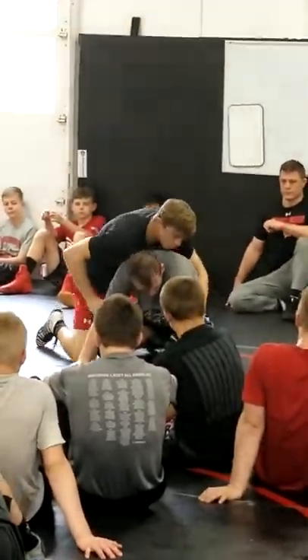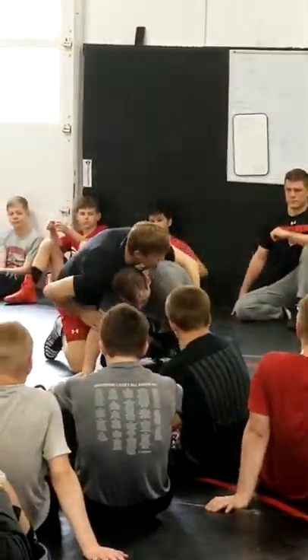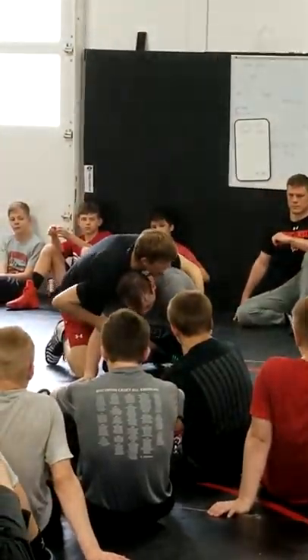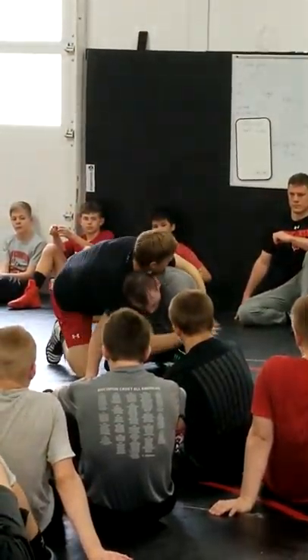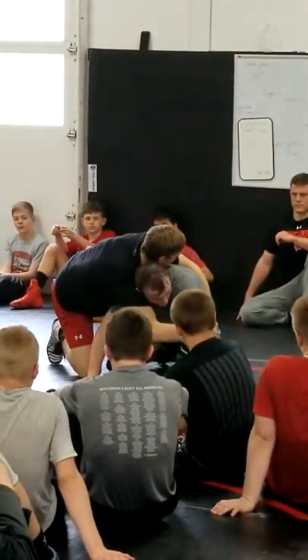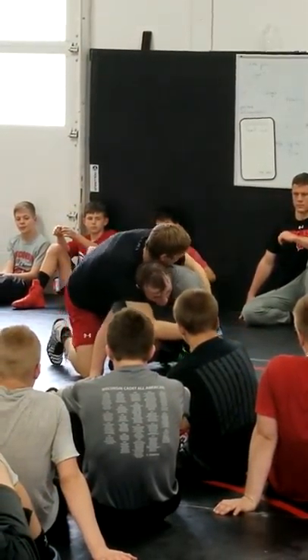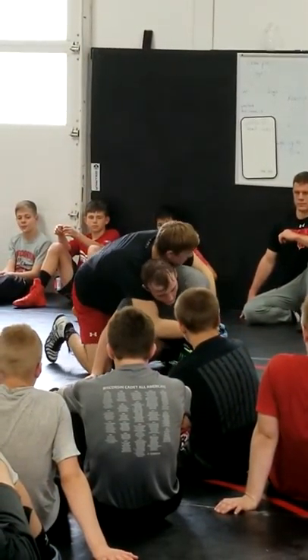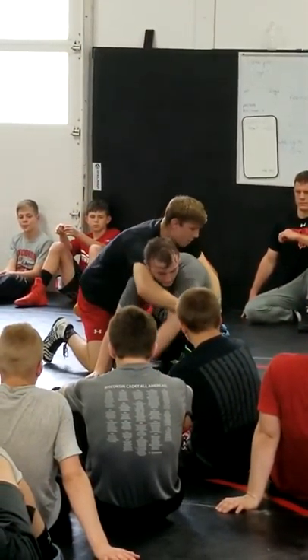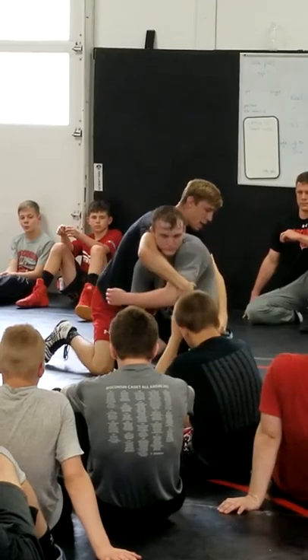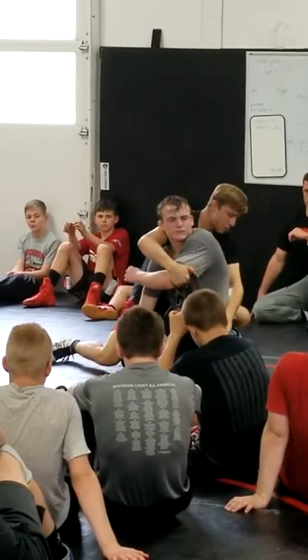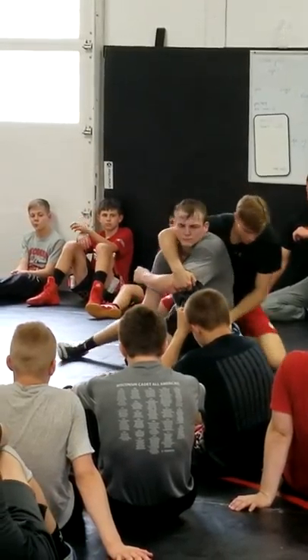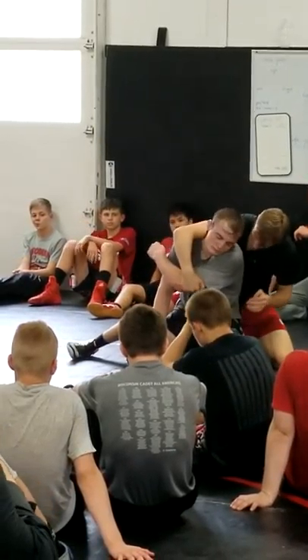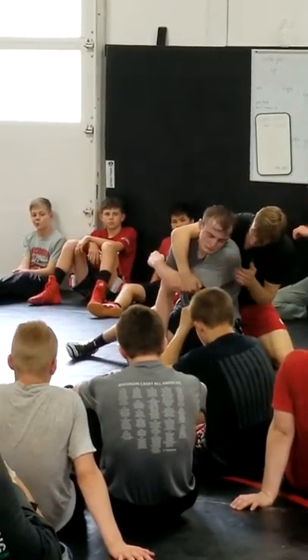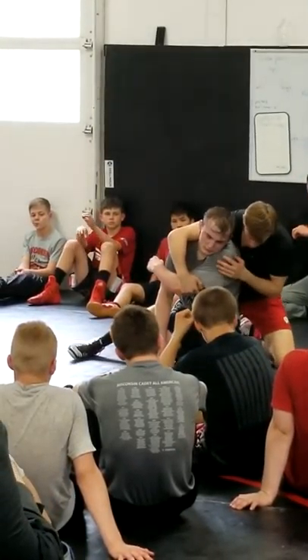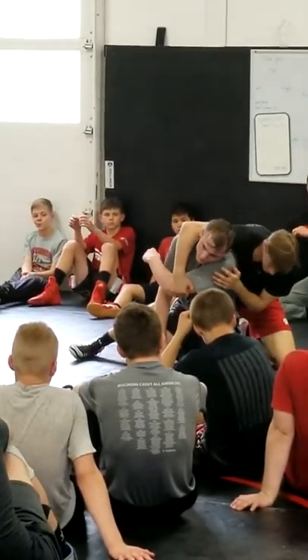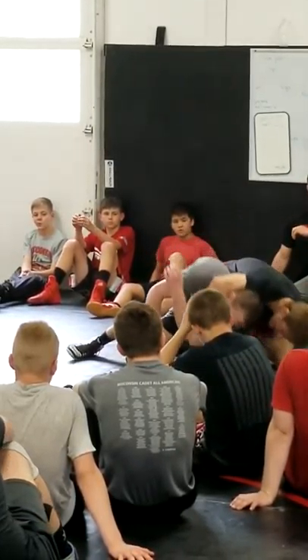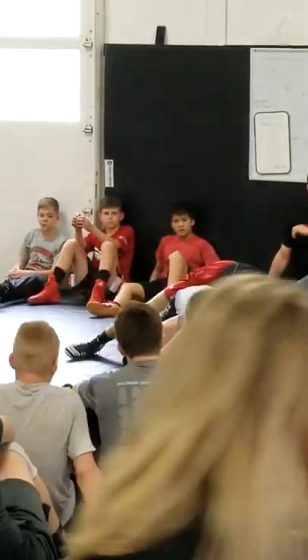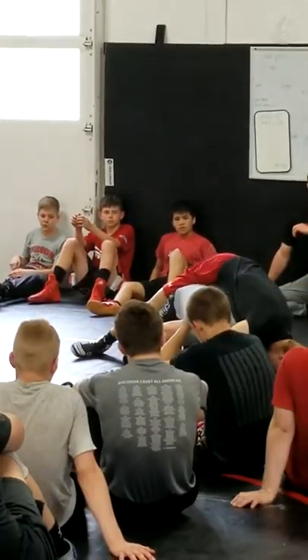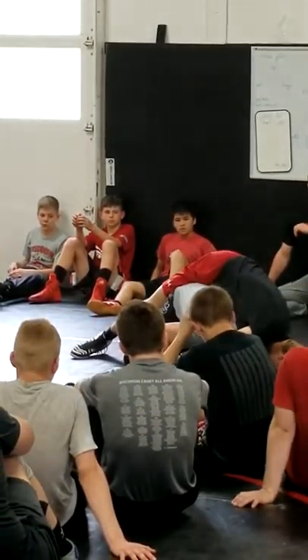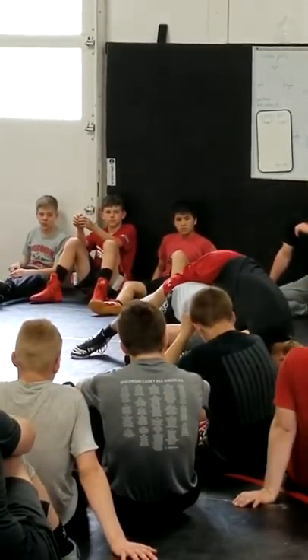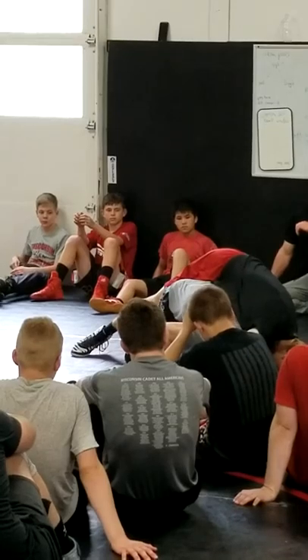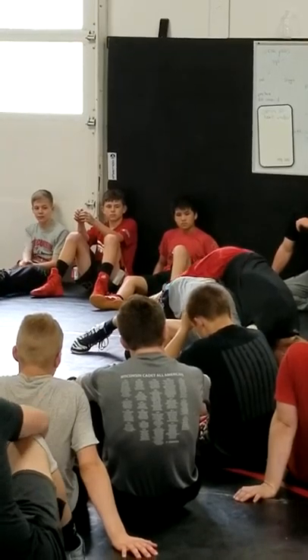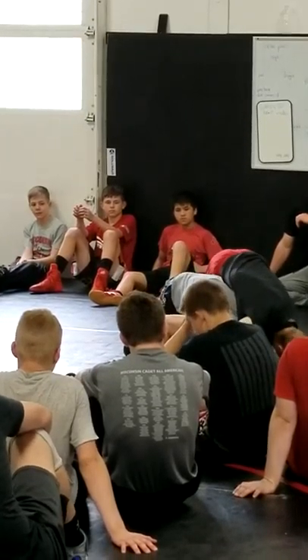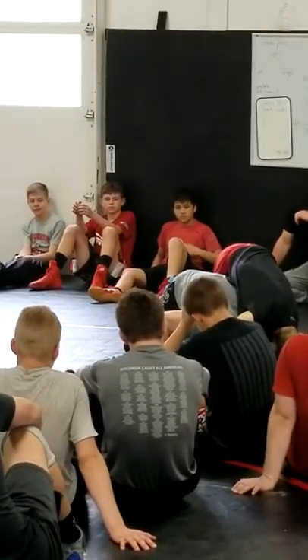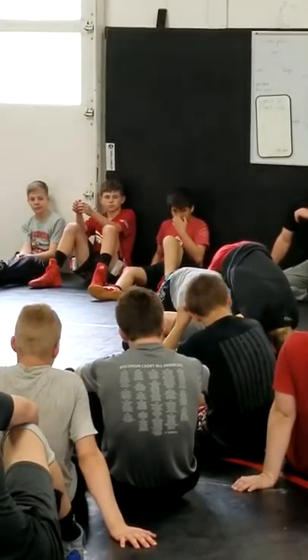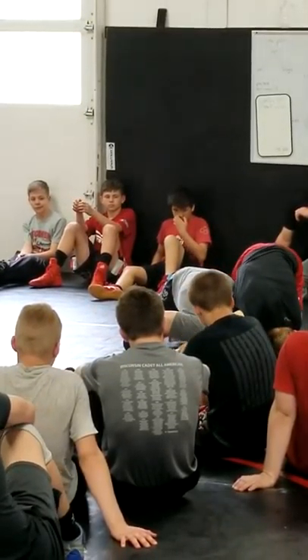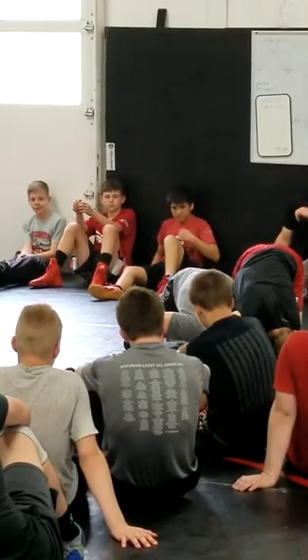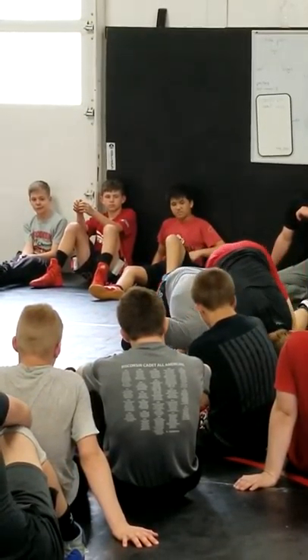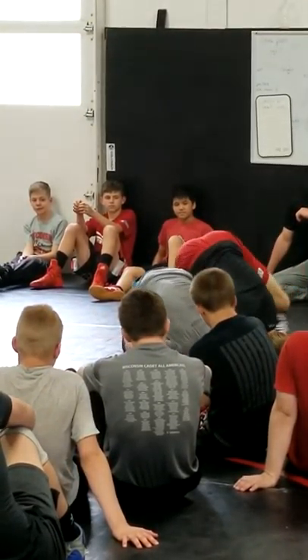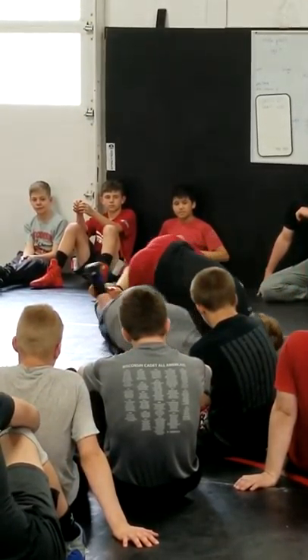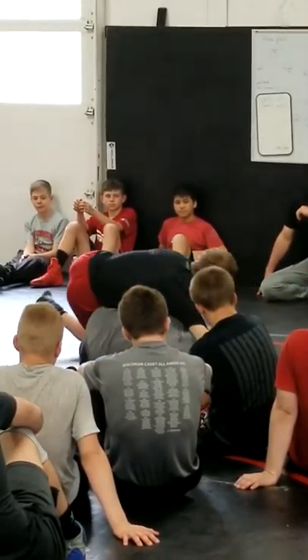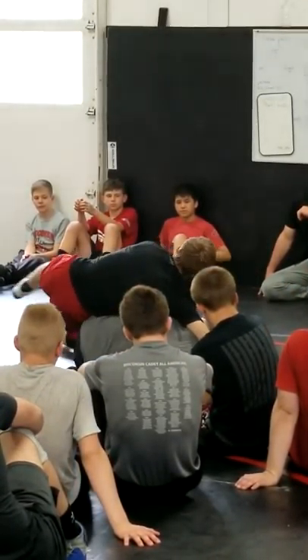Drop the shoulder now. Reach over to that cross-face. Pick it up. Now I'm going to come over to this side and drop this shoulder down to this knee — right there, boom. Lock up that cradle. Push my hip straight into his hip. Lock it back.